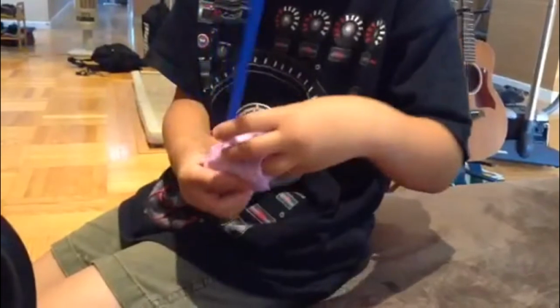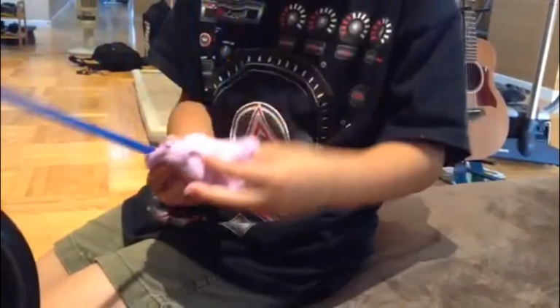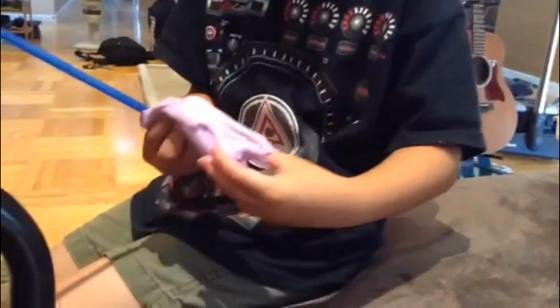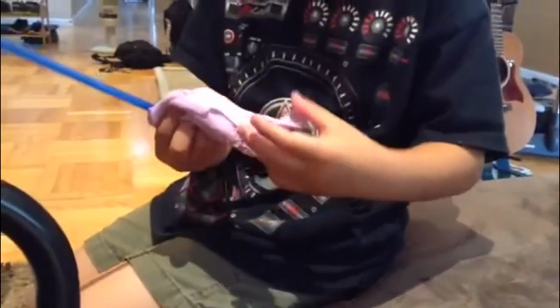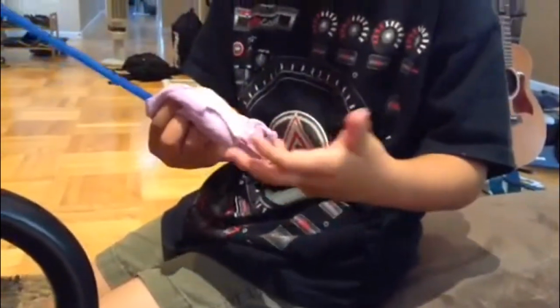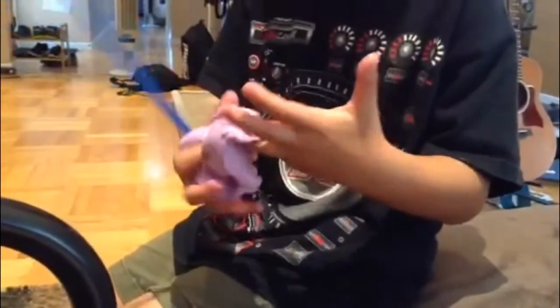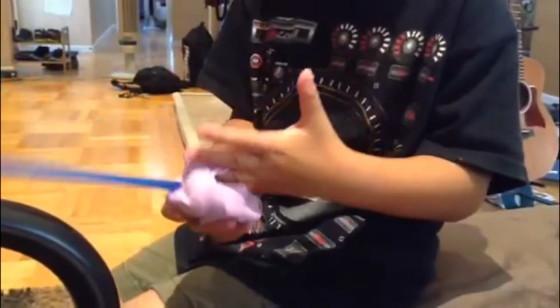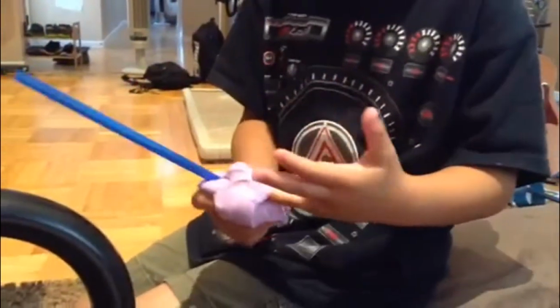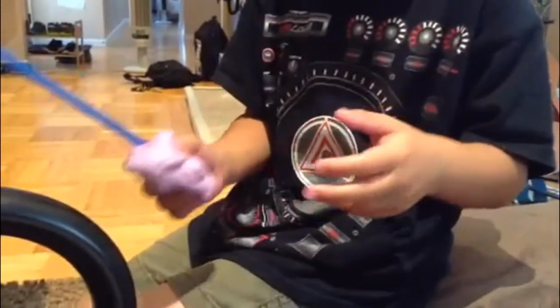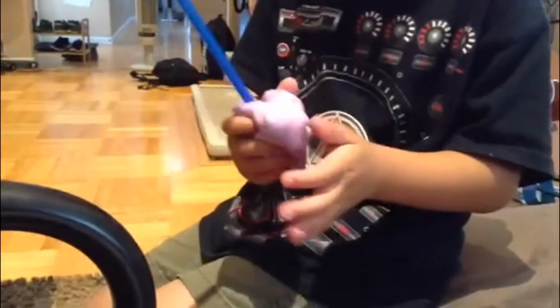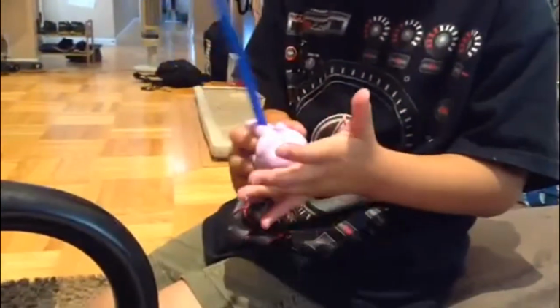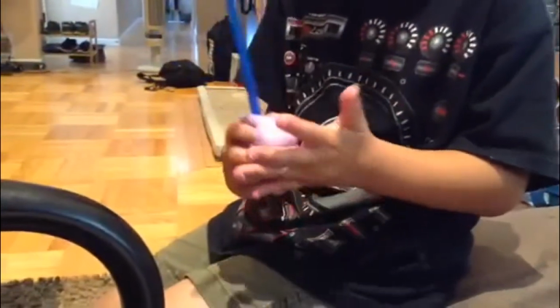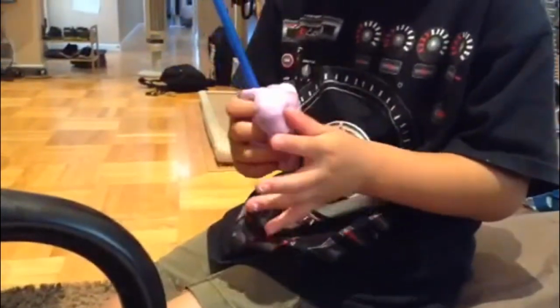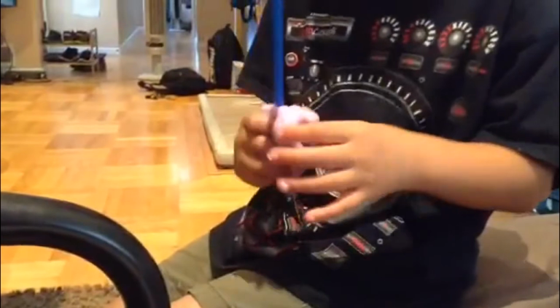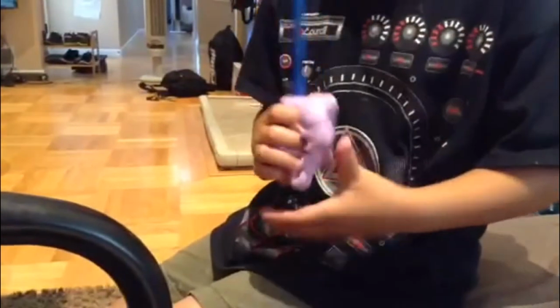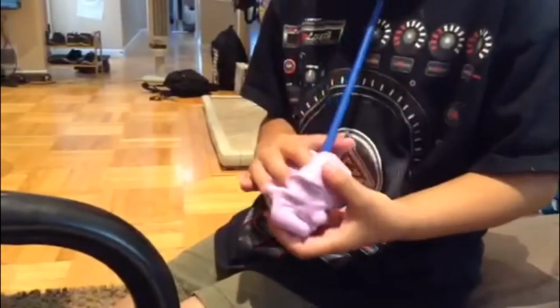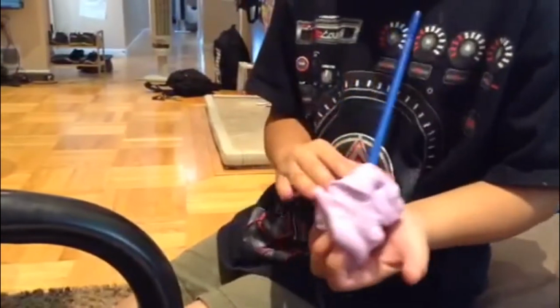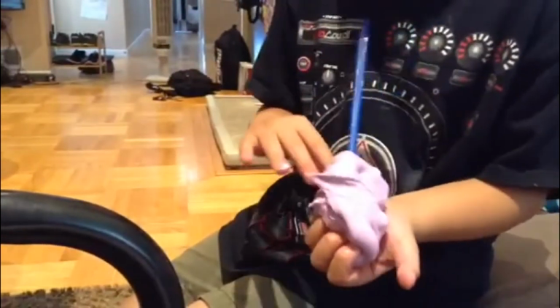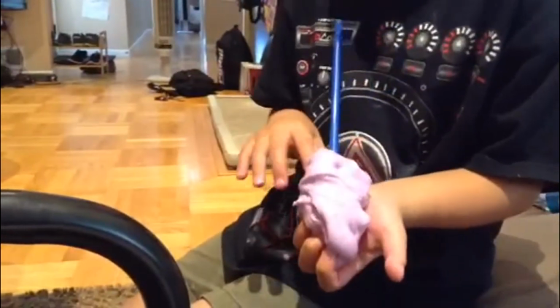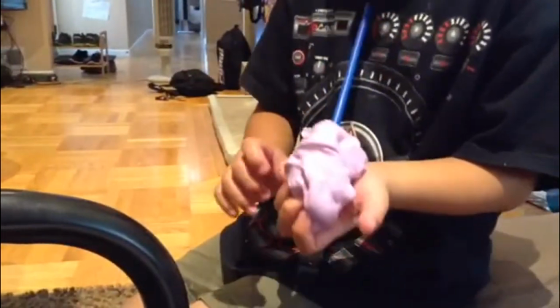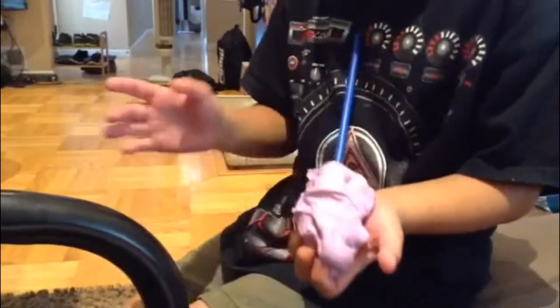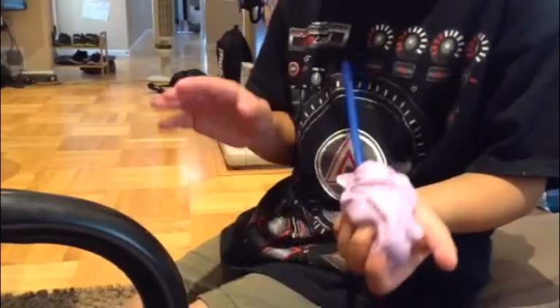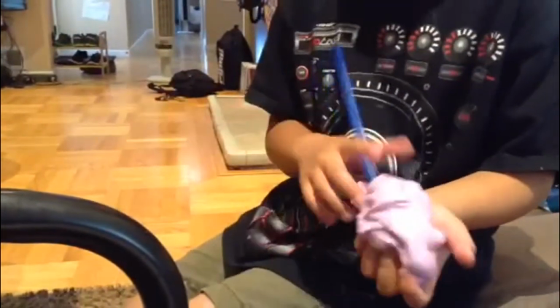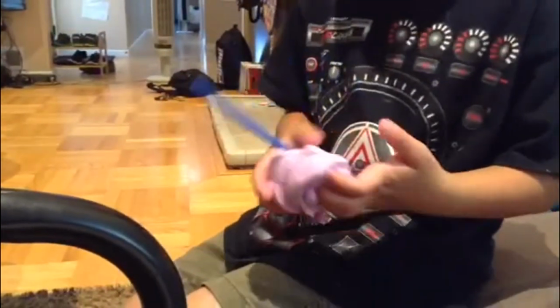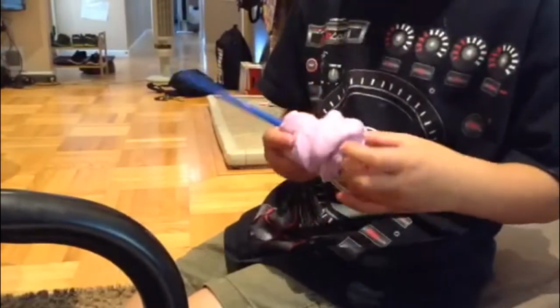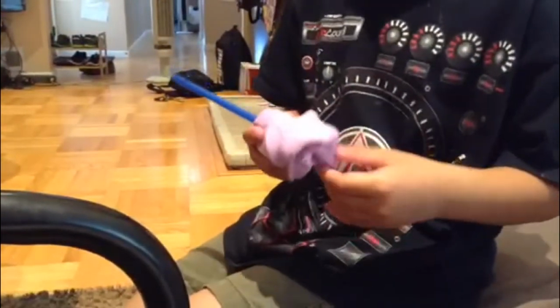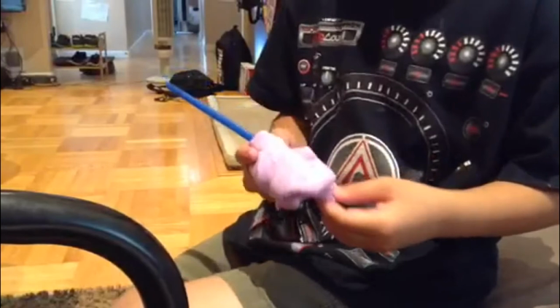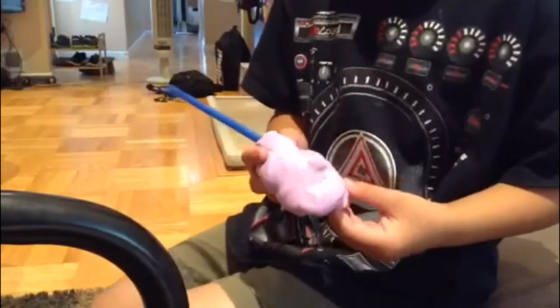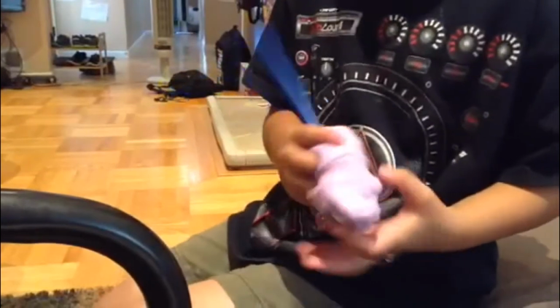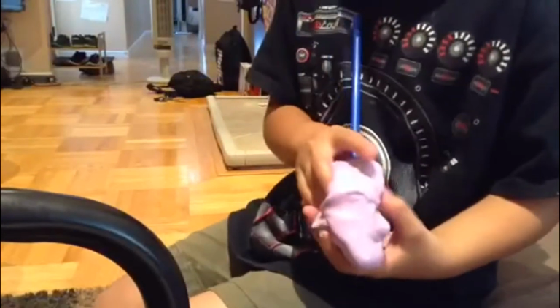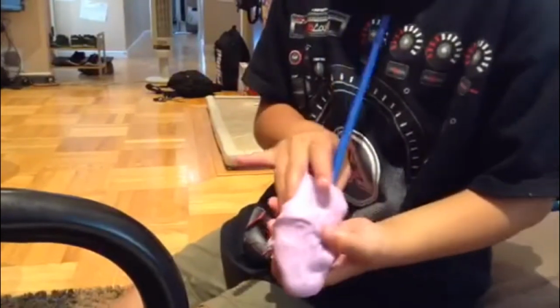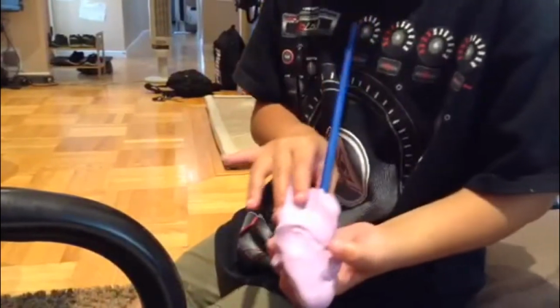So I'm going to tell you how to make it. What you're going to need is a quarter cup of glue. After you get your quarter cup of glue, do a 50-50 — so get a quarter cup of water. Mix that up until it's liquefied.